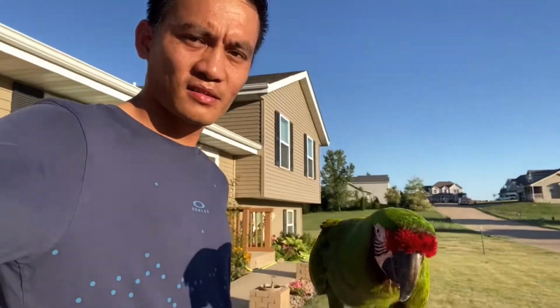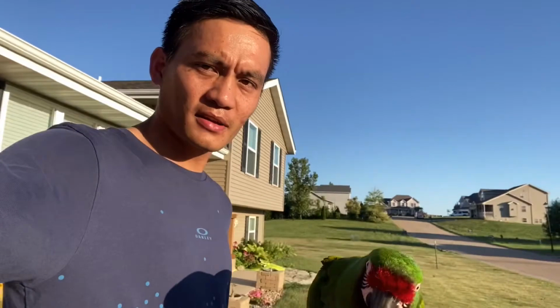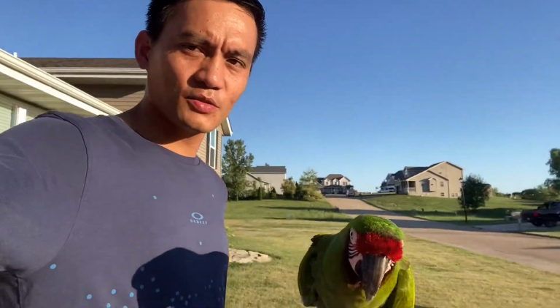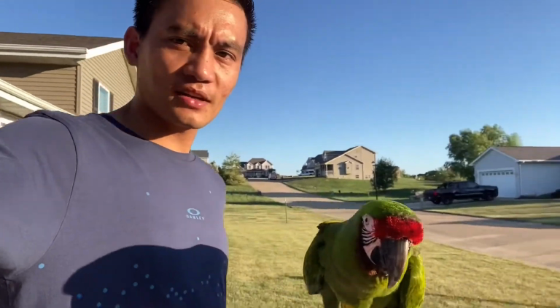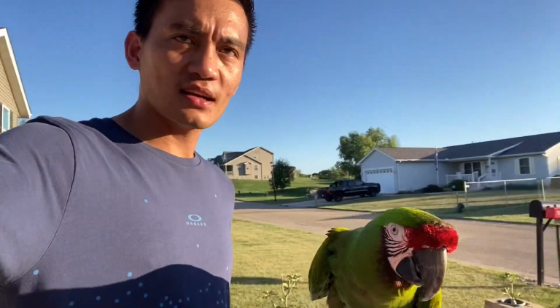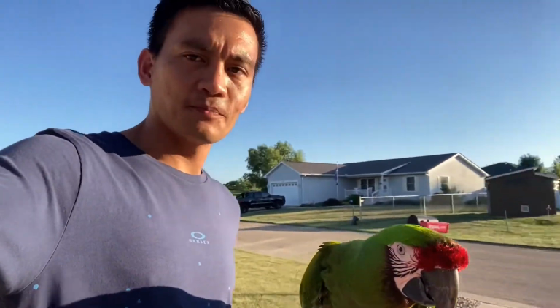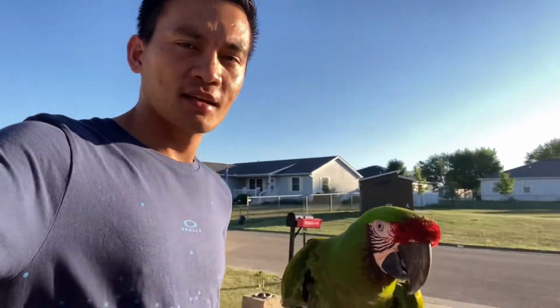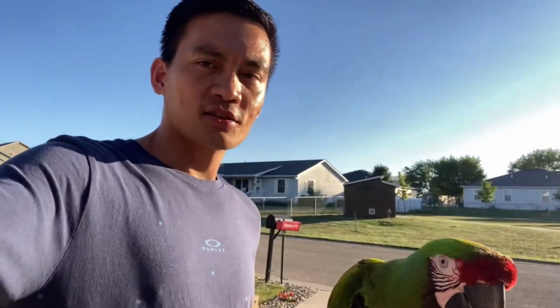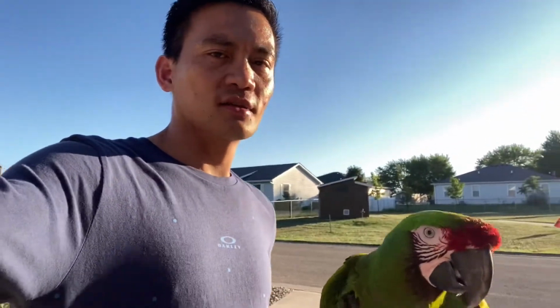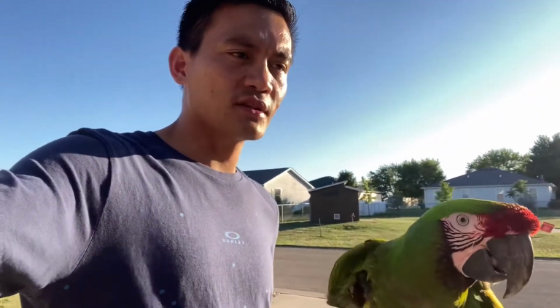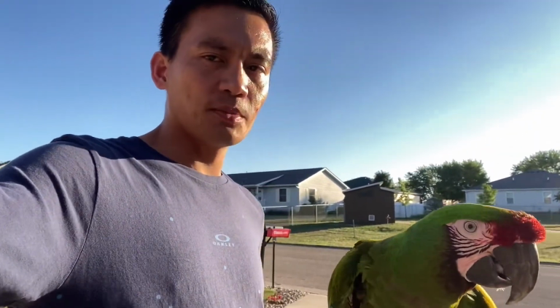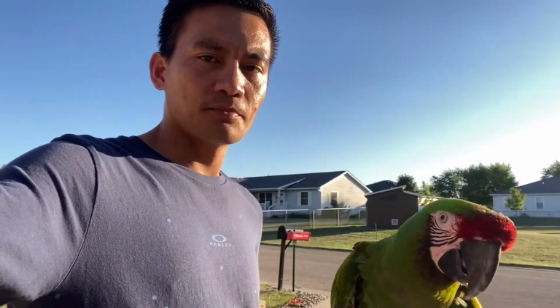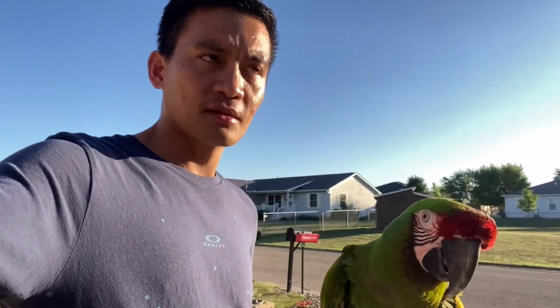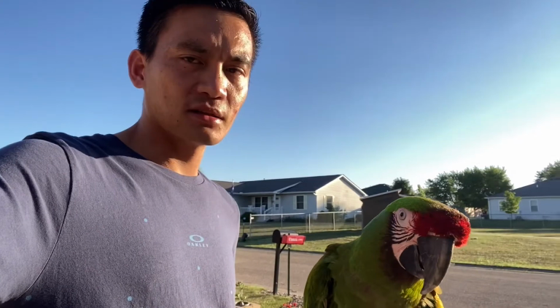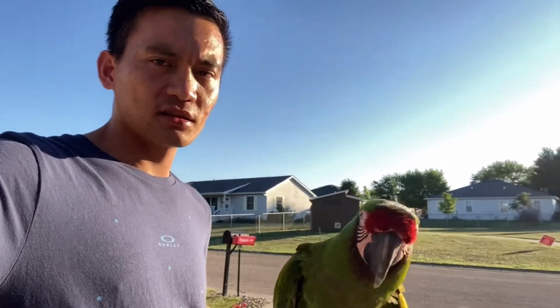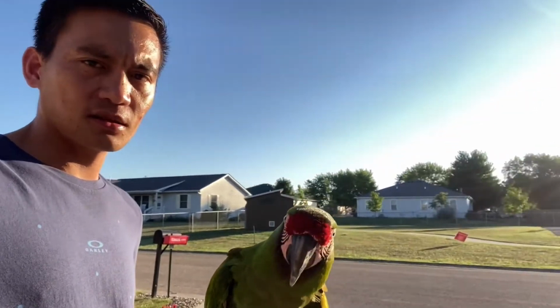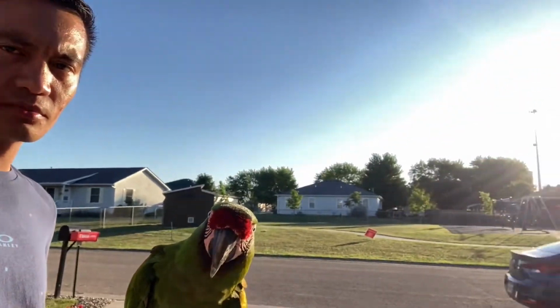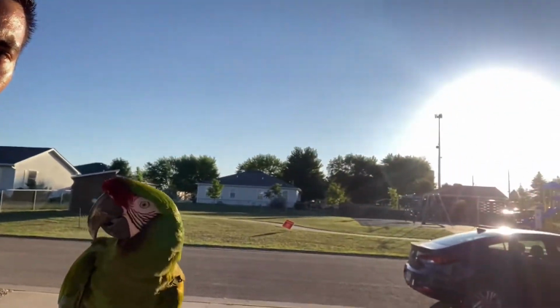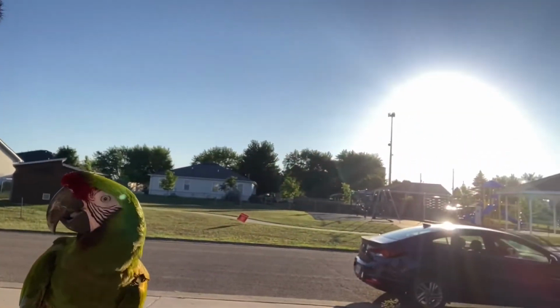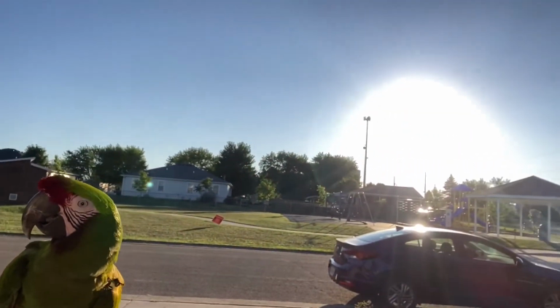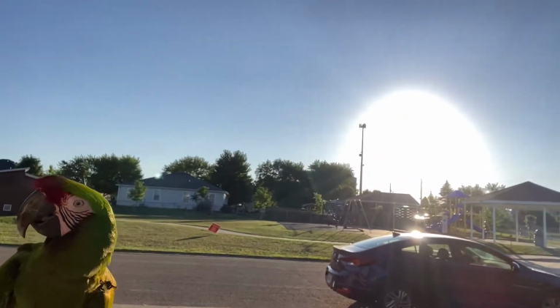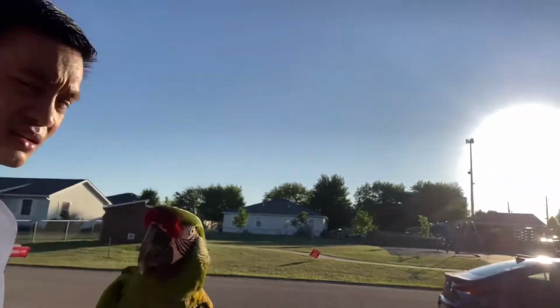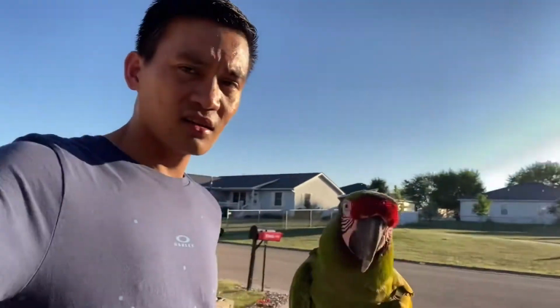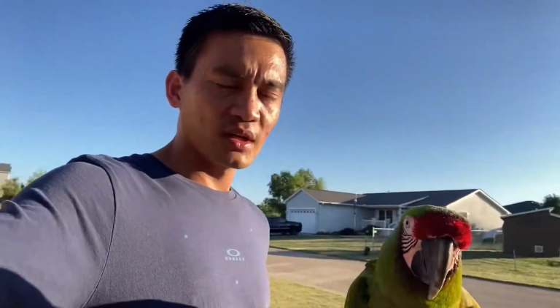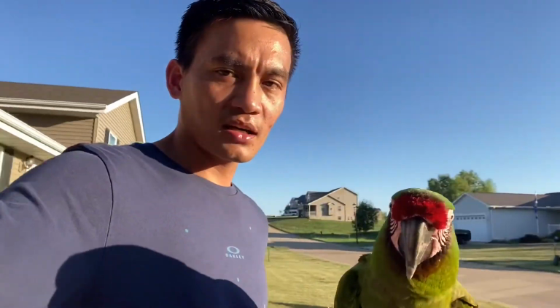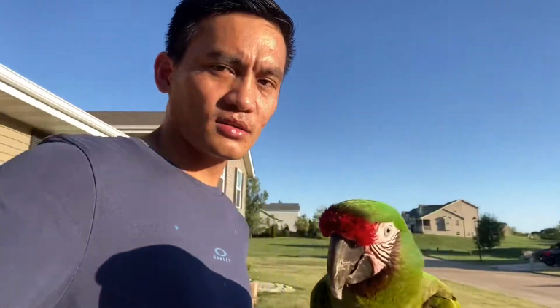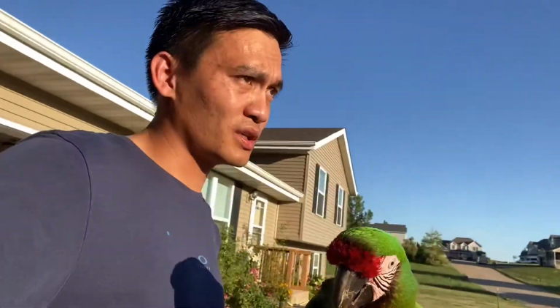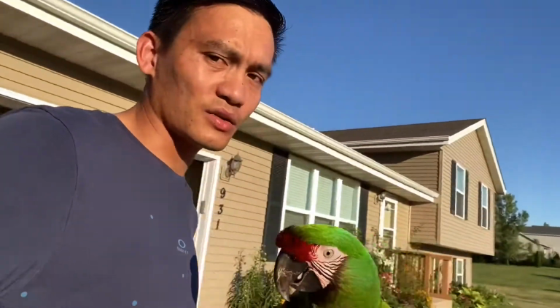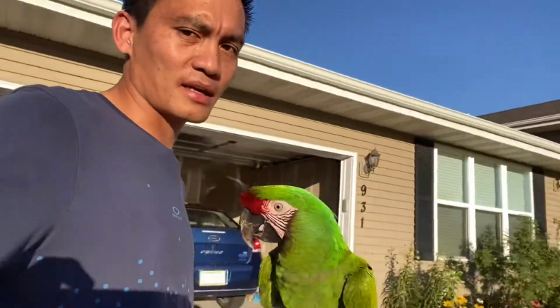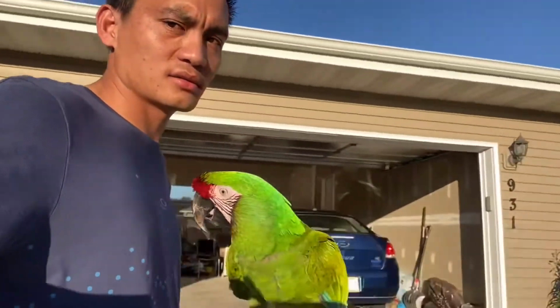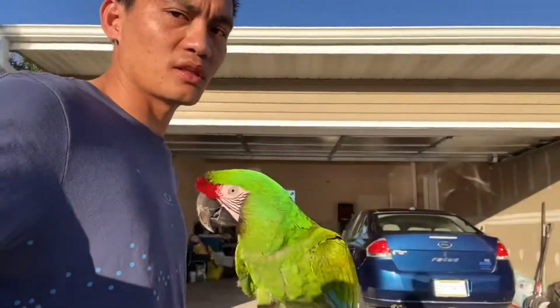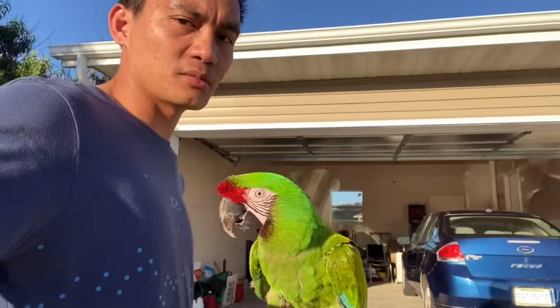Alright guys, we're now outside. It's around 7:20 PM but the sun's still up. It's too hot actually. We're going to start the tour outside my house with Peanut Butter.